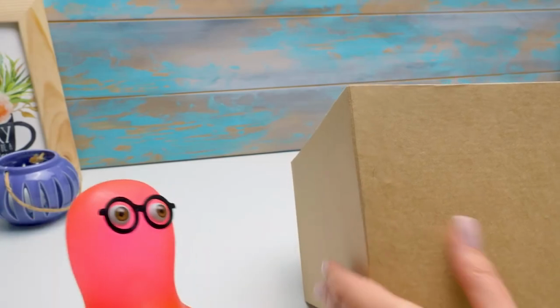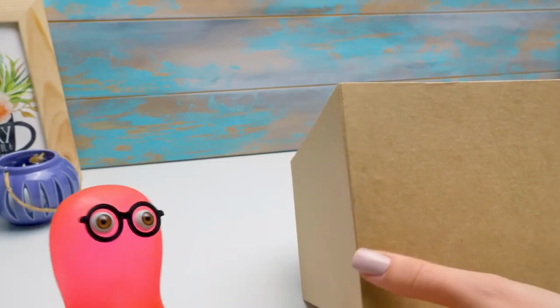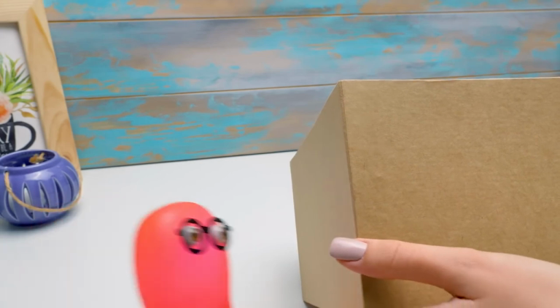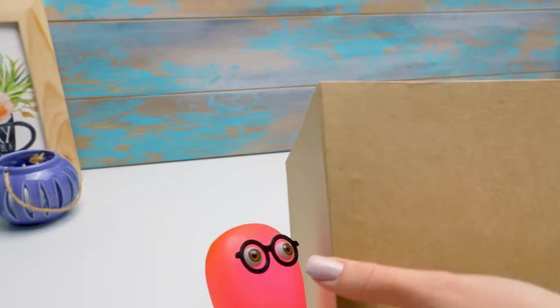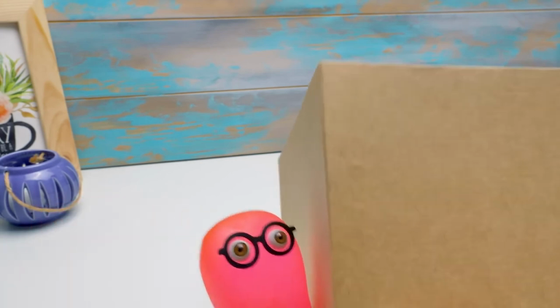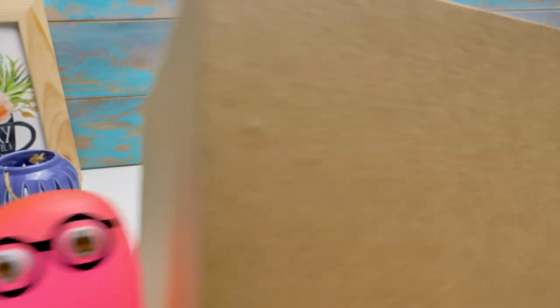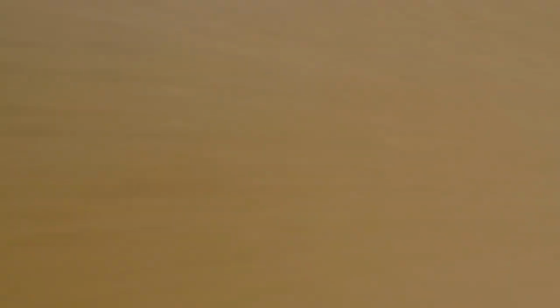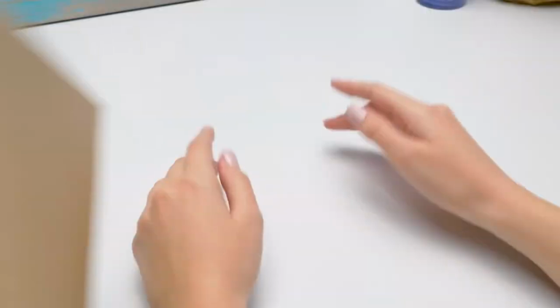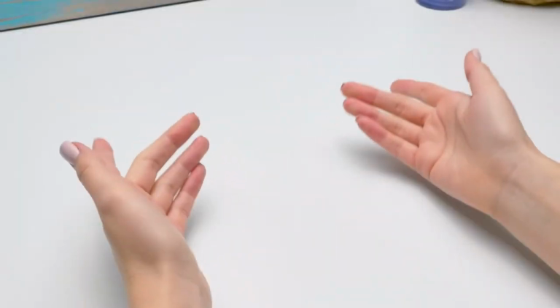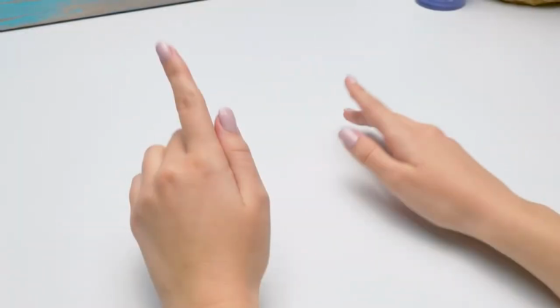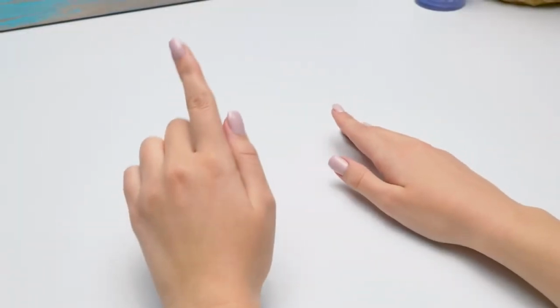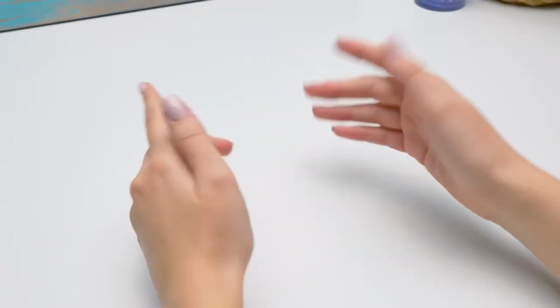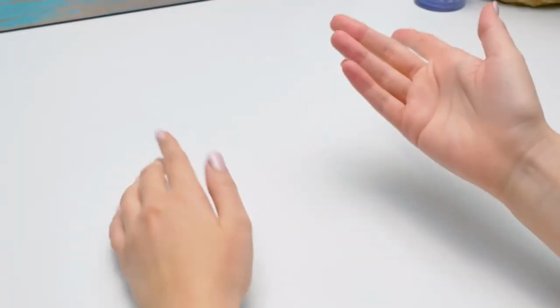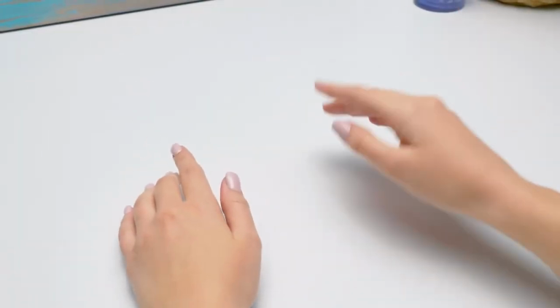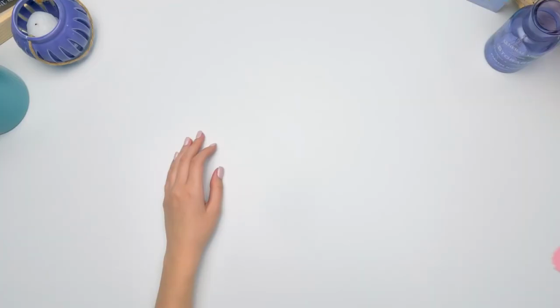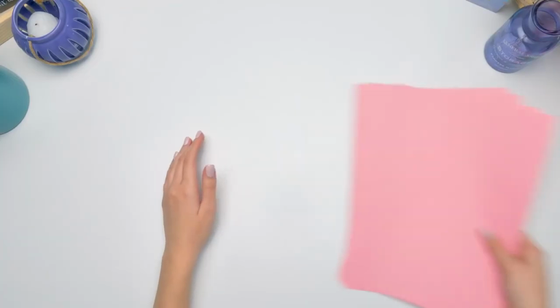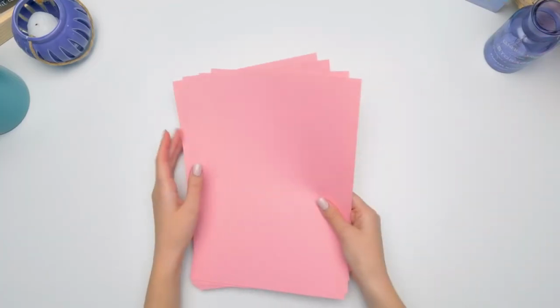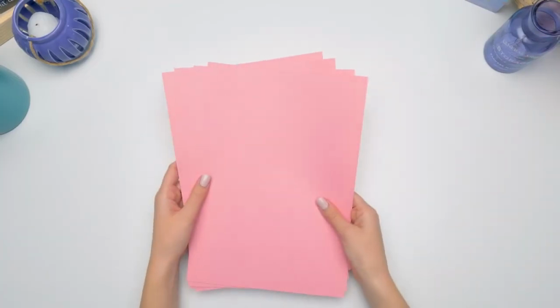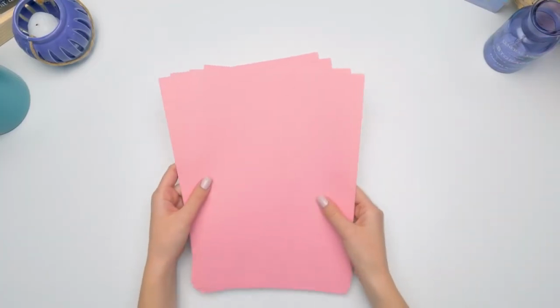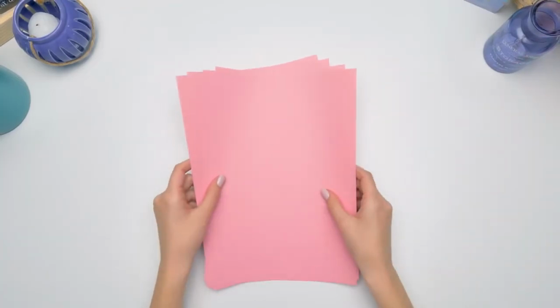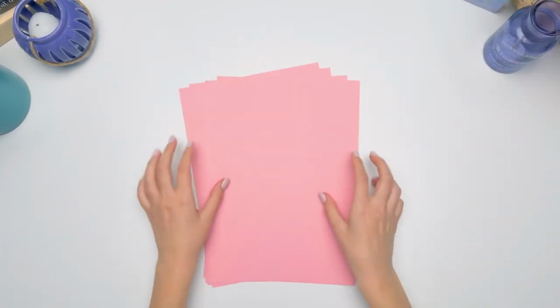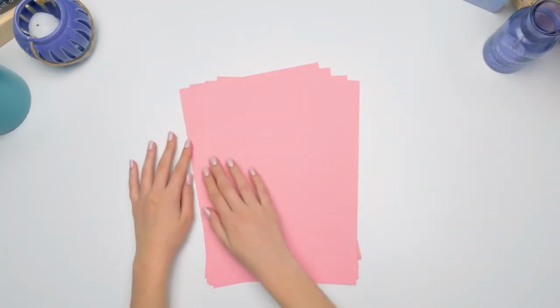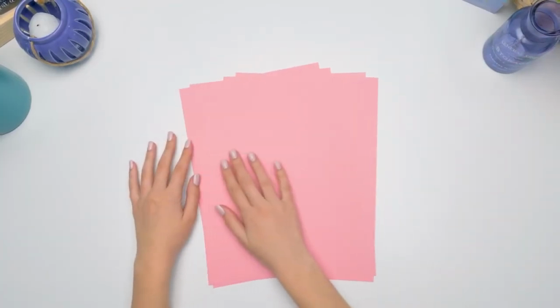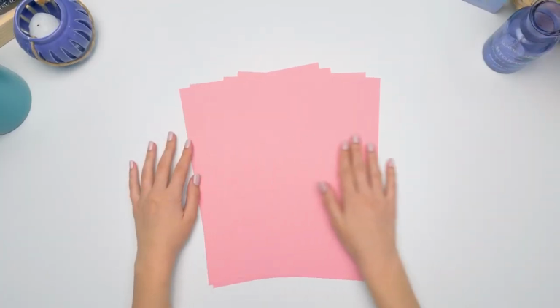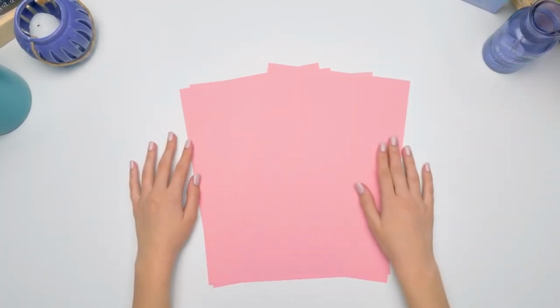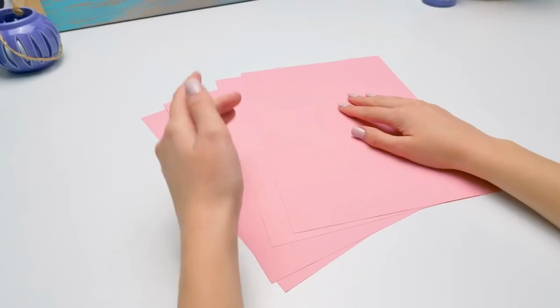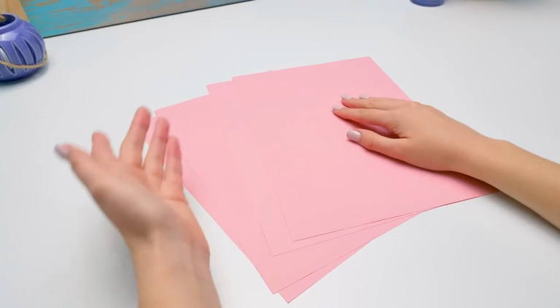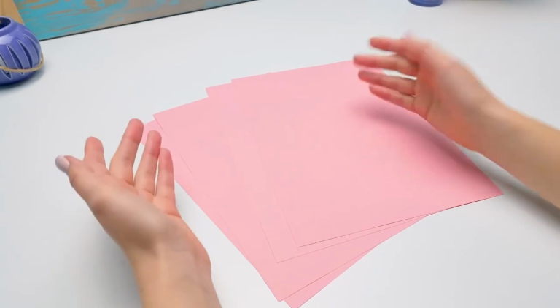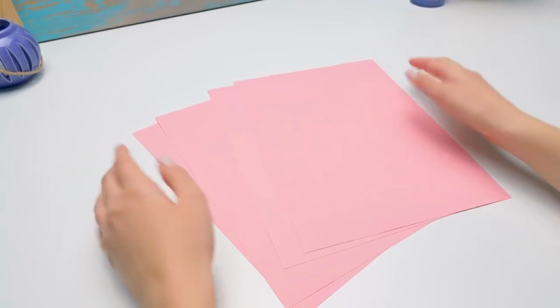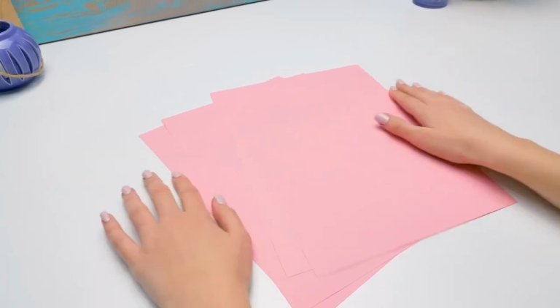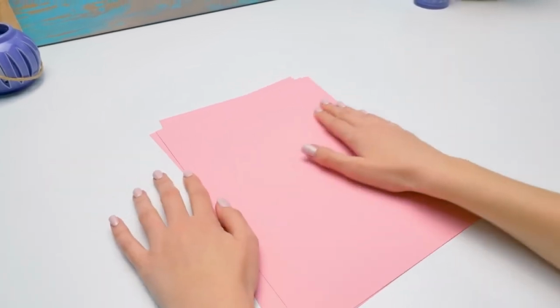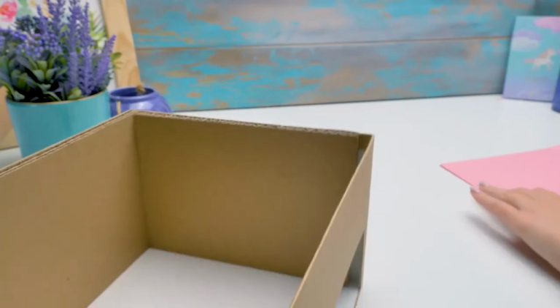Time to draw my sword from its scabbard. Be right back. Guys, be very careful working with a cutter. Let's cover our makeup organizer with bright paper. I chose this color — I don't think anyone would enjoy an ordinary box.